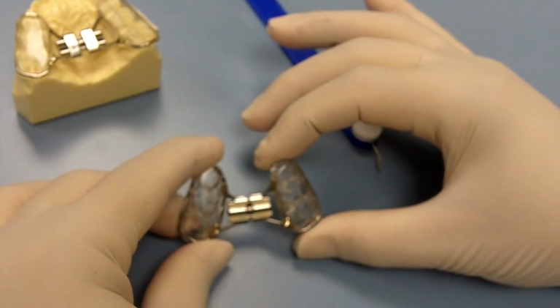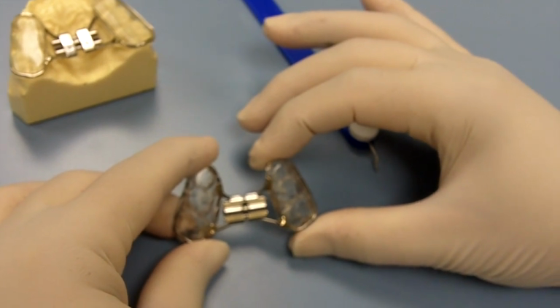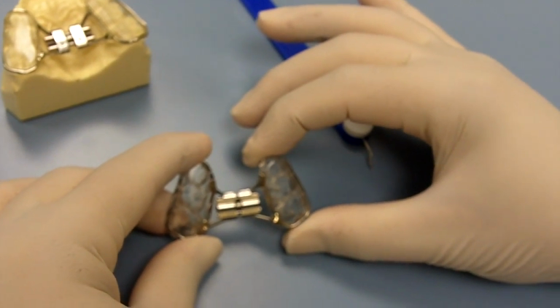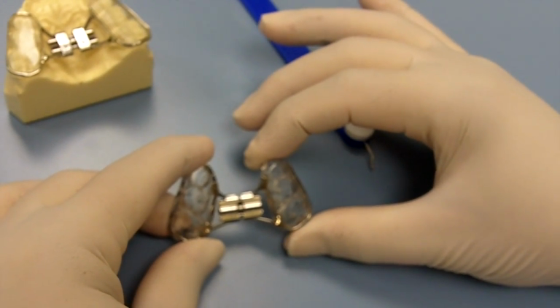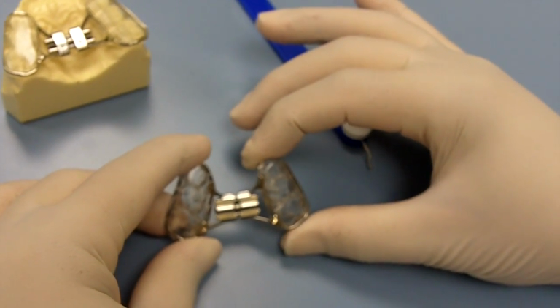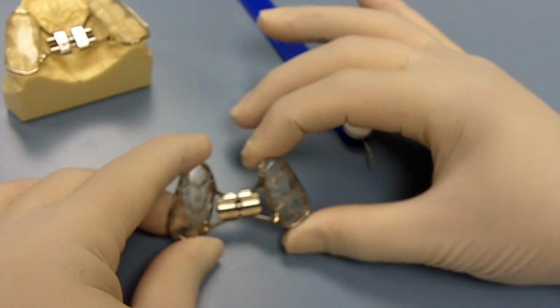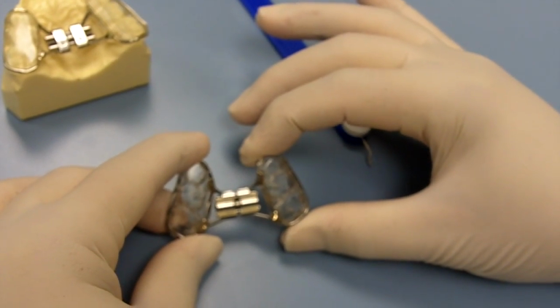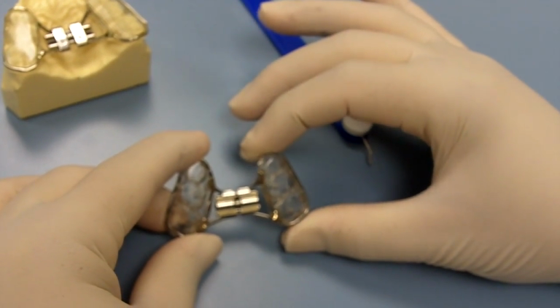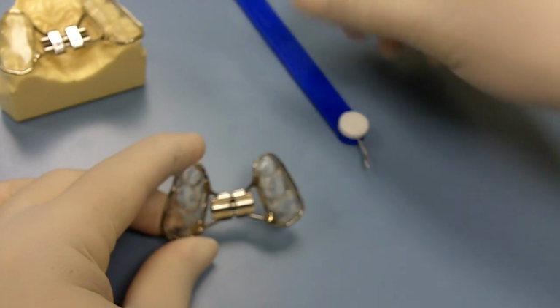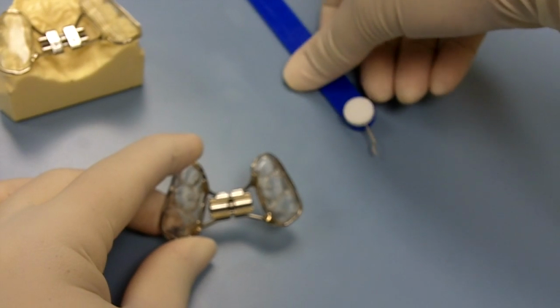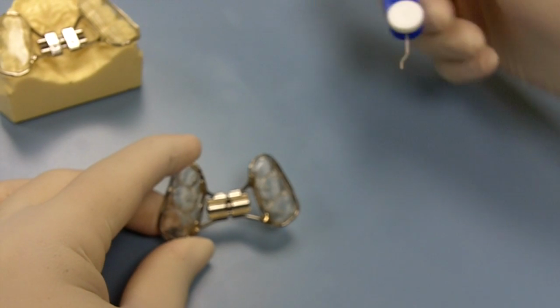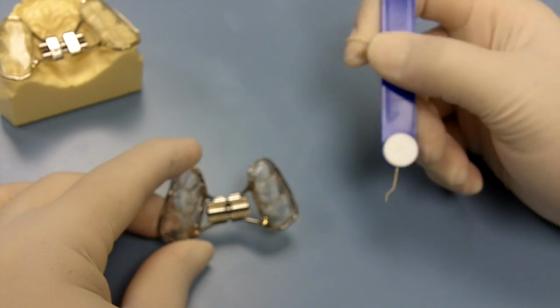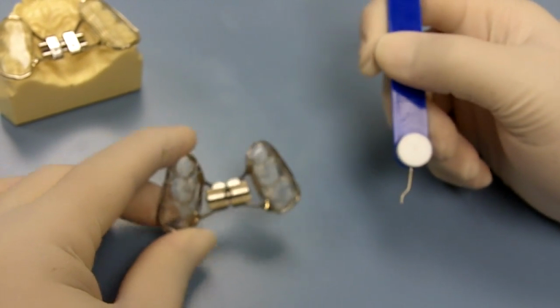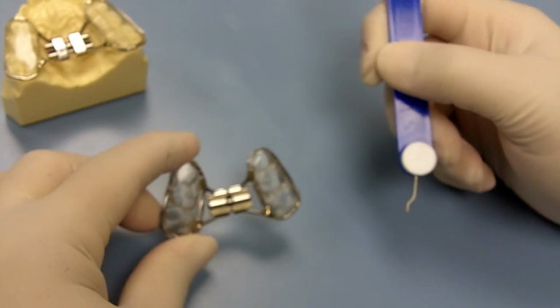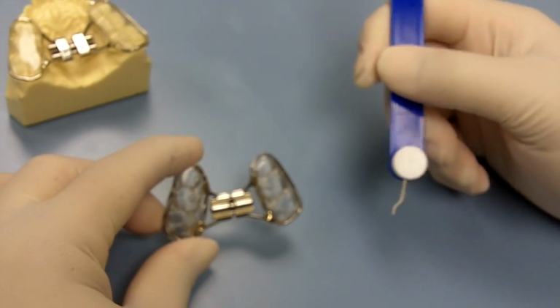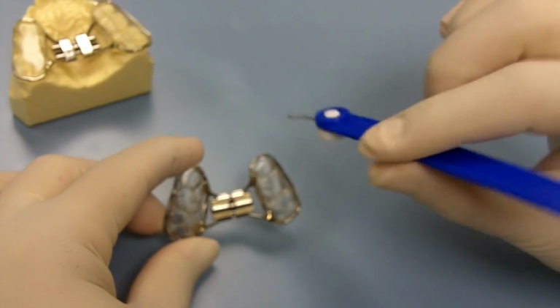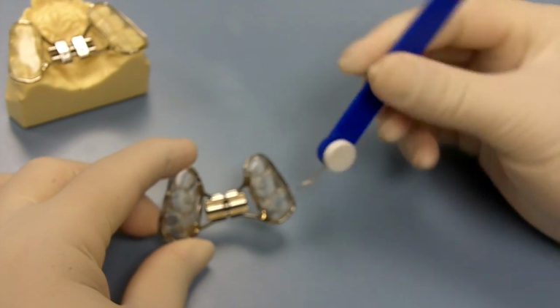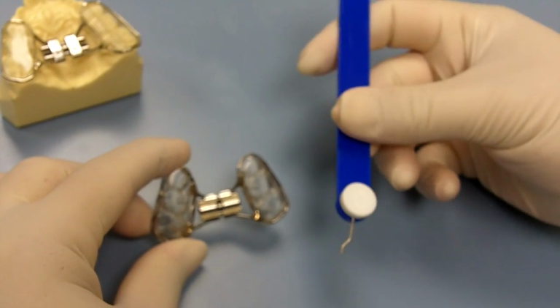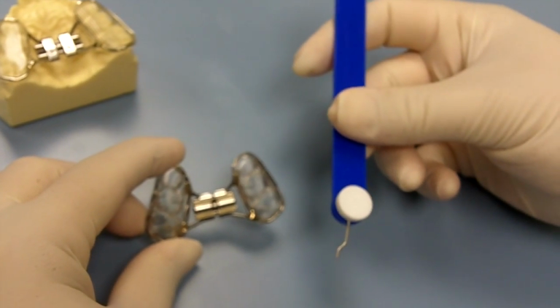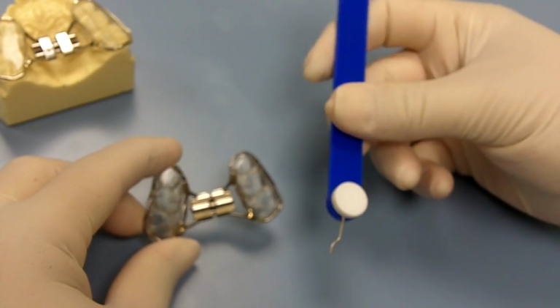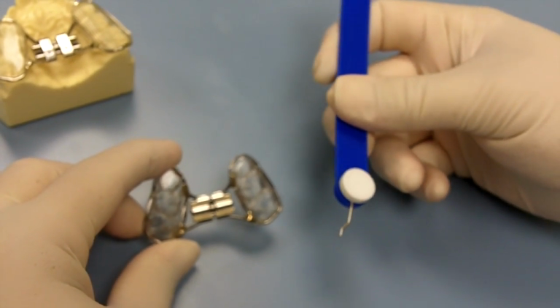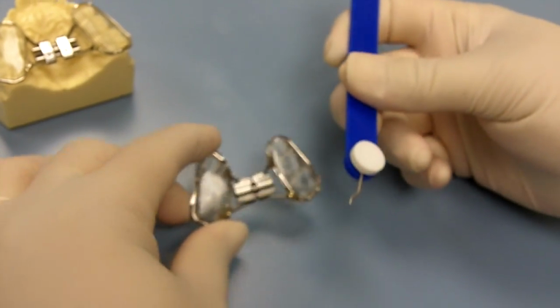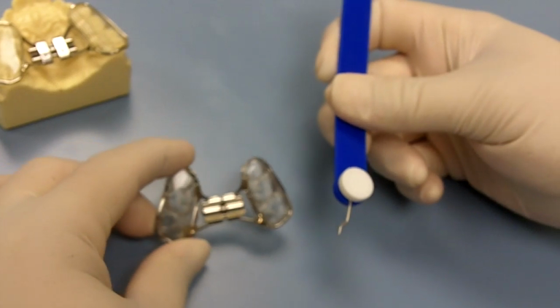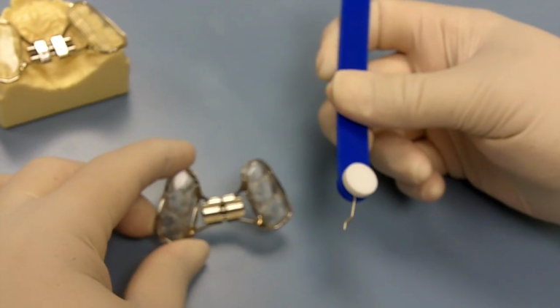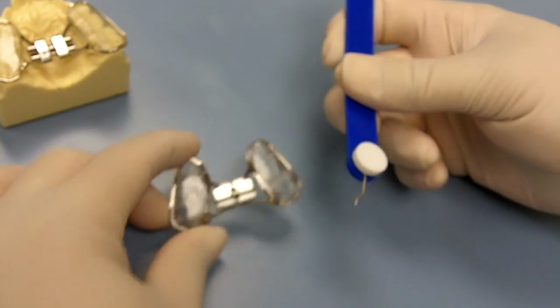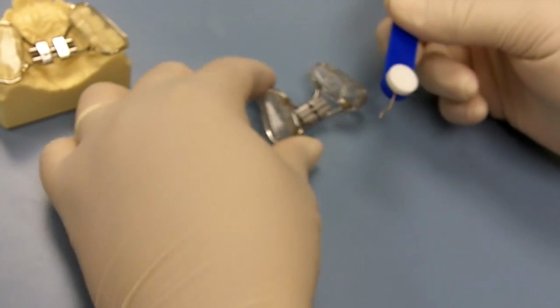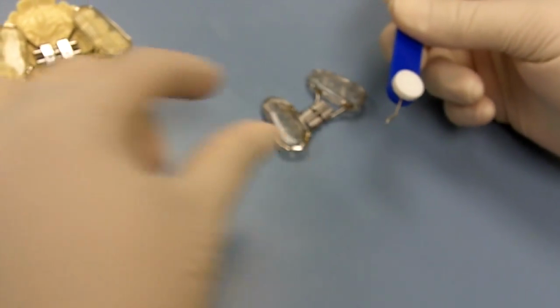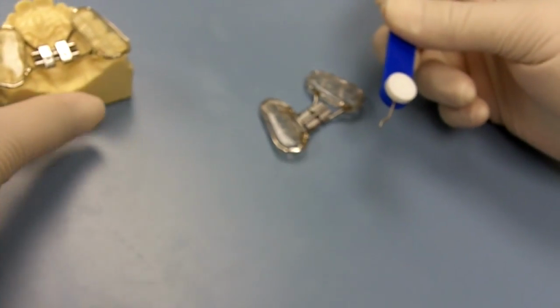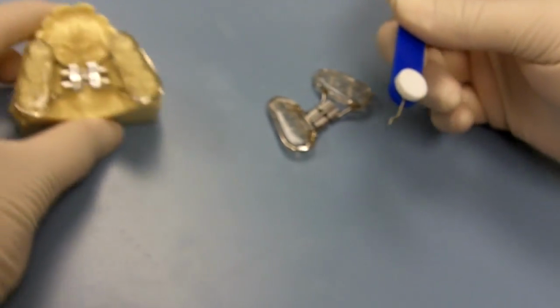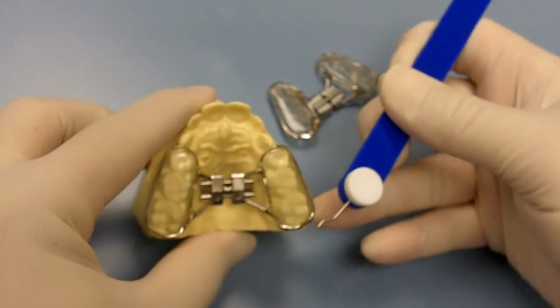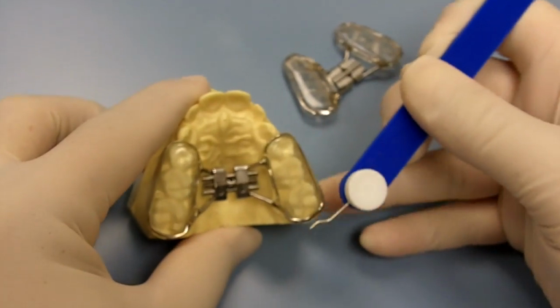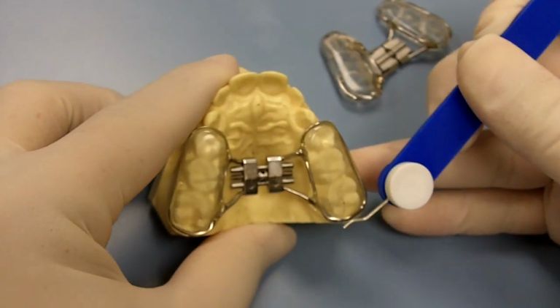Some patients require a rapid palate expander, which is going to widen the patient's jaw. This is the expander, and this is the key. We're going to go ahead and show you how to do a turn on a model, like you would see in your child's mouth.